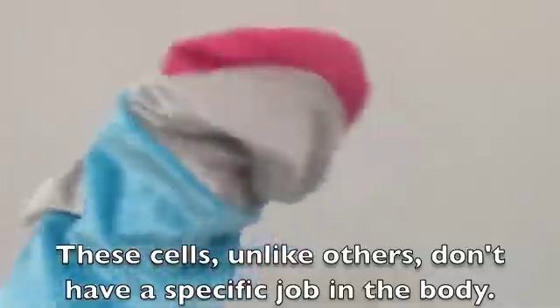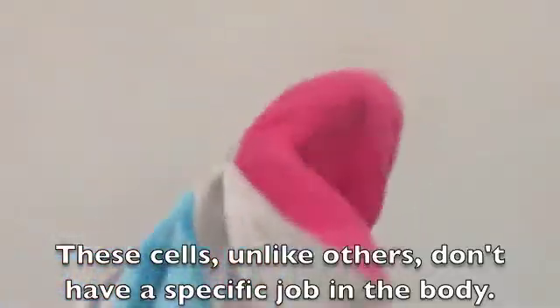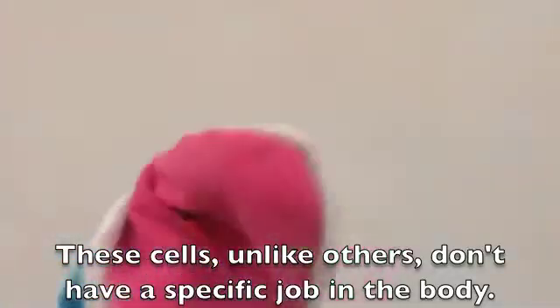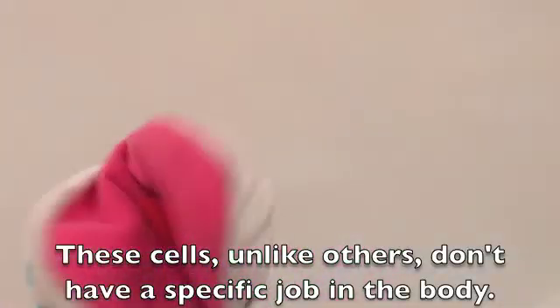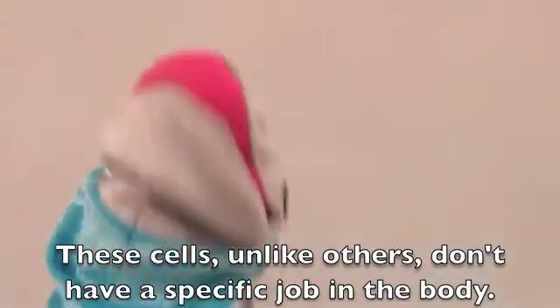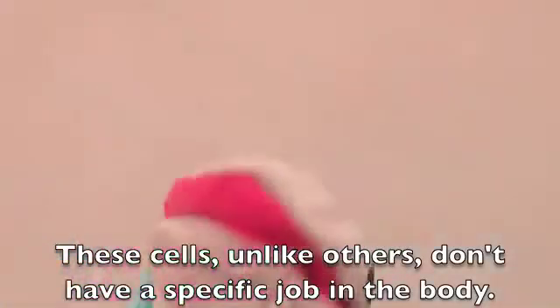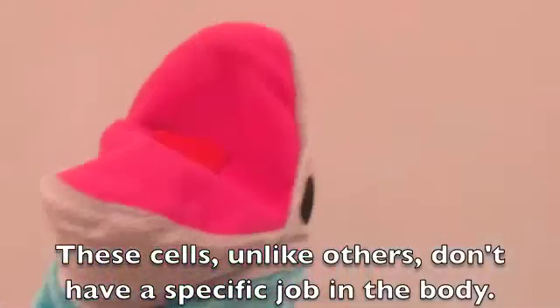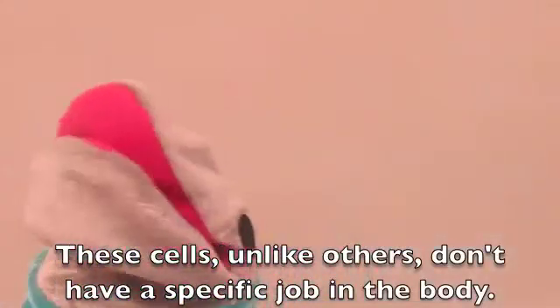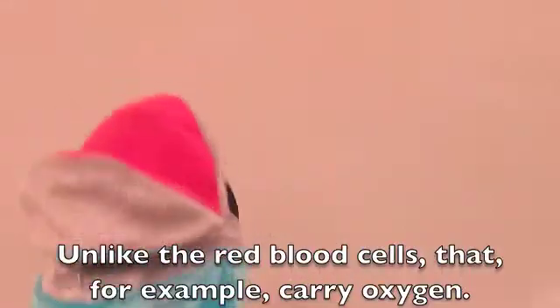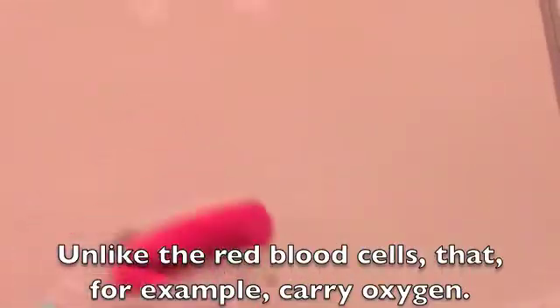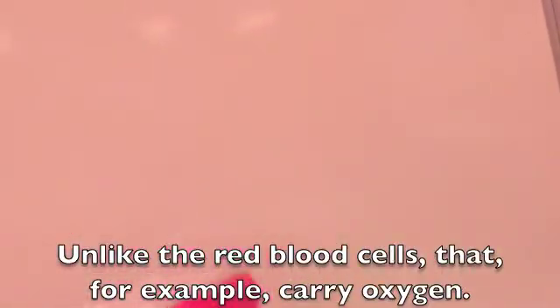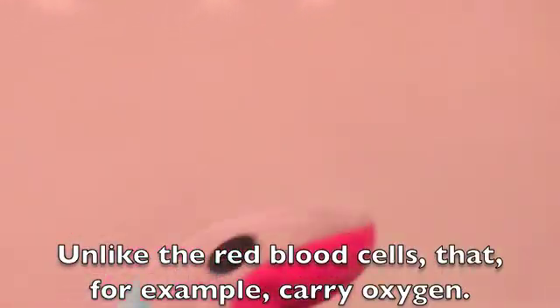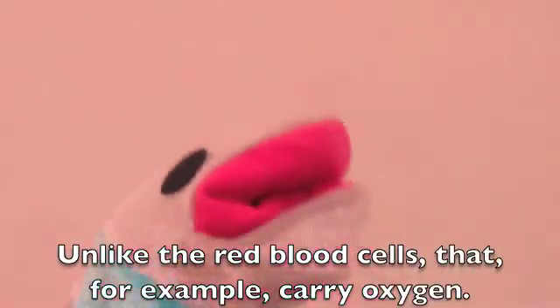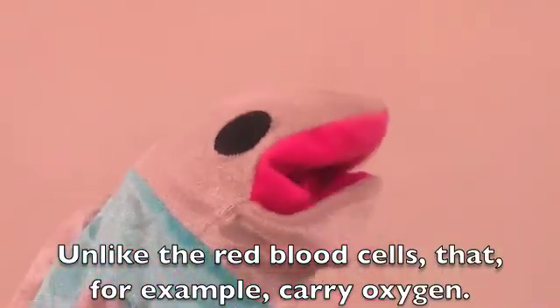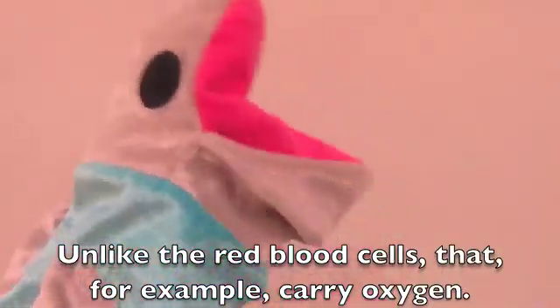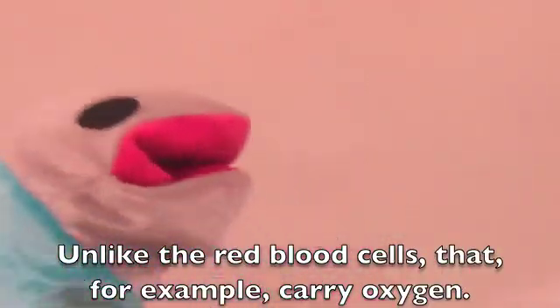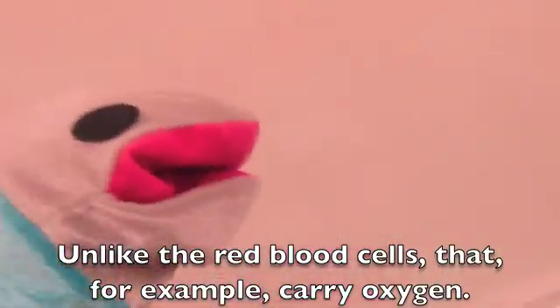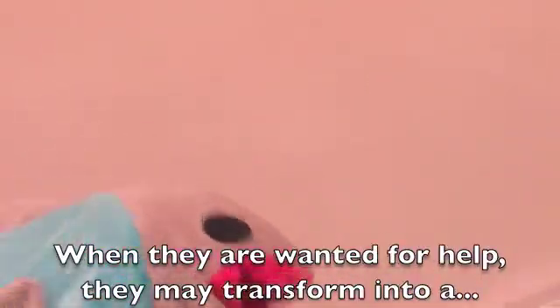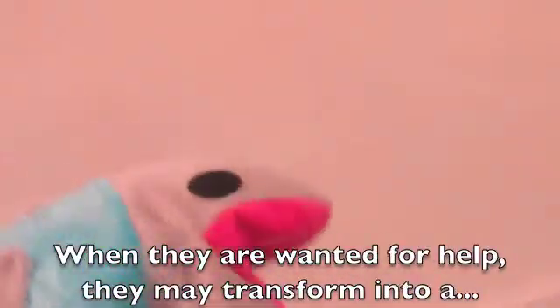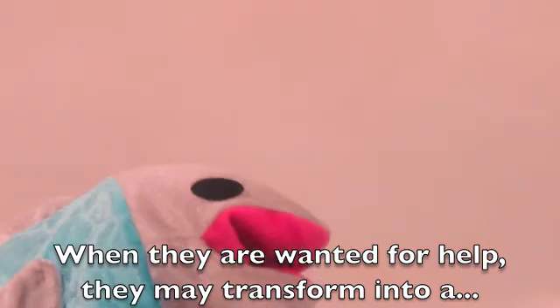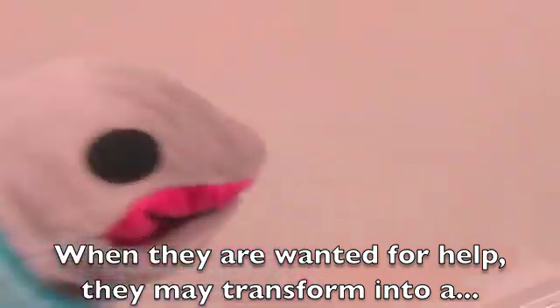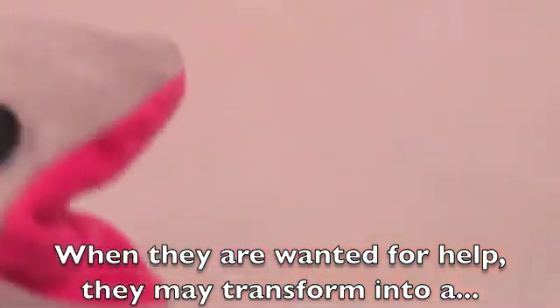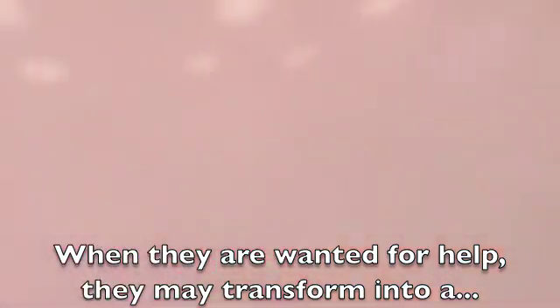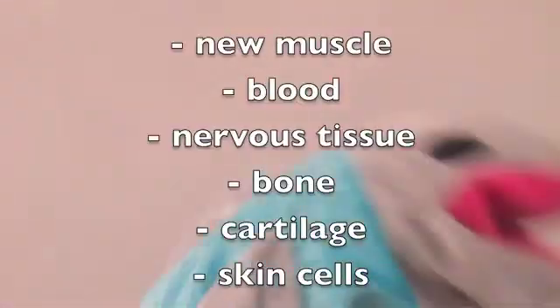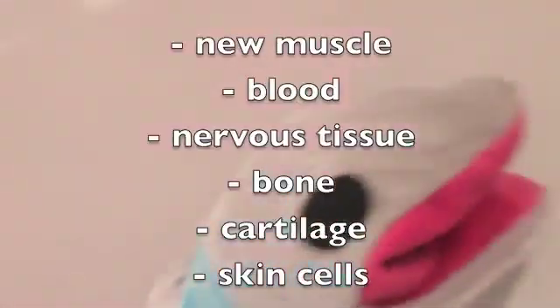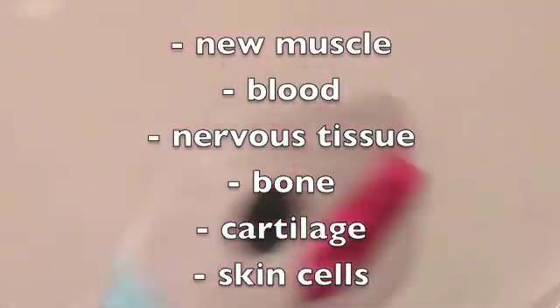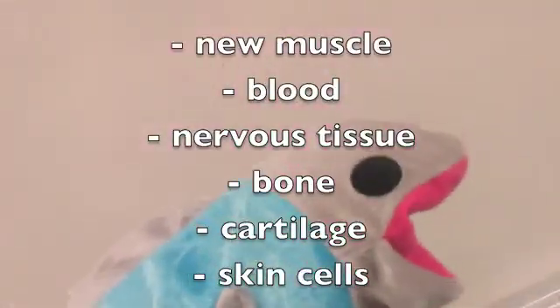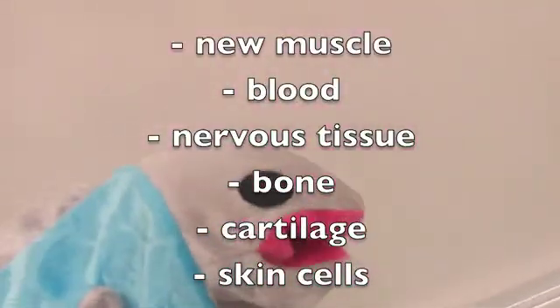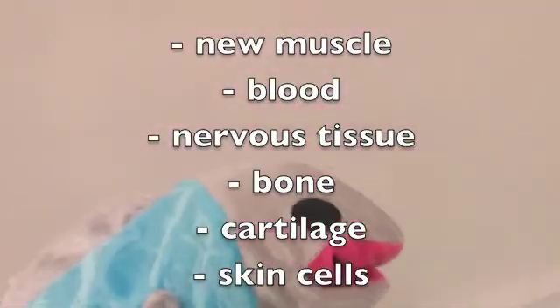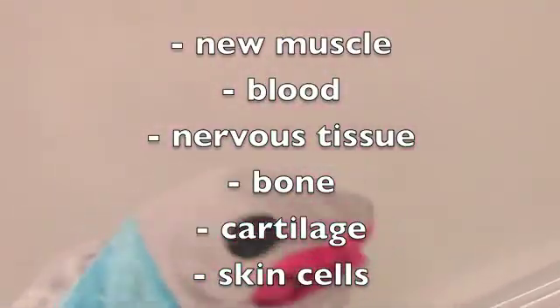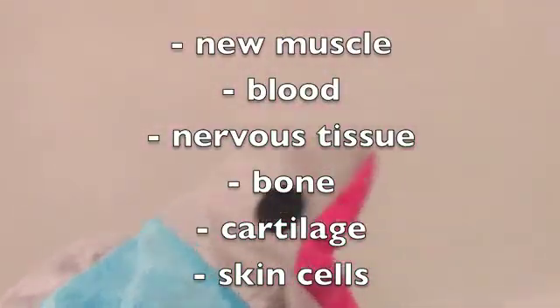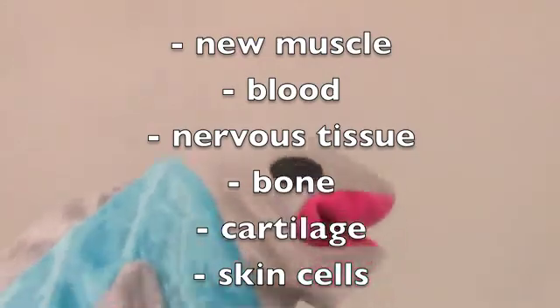These cells, unlike others, don't really have a specific job in the body, unlike red blood cells which, for example, carry oxygen. When called for help, they may transform into a new muscle, red blood cells, nervous tissue, bone, or cartilage.